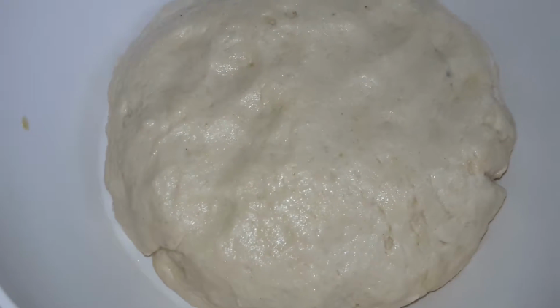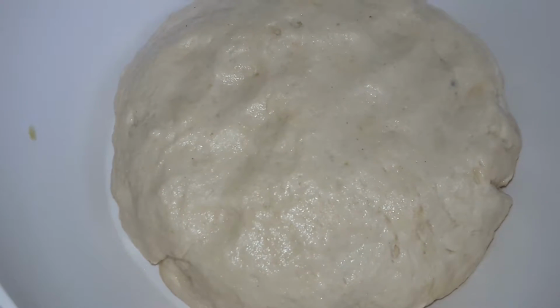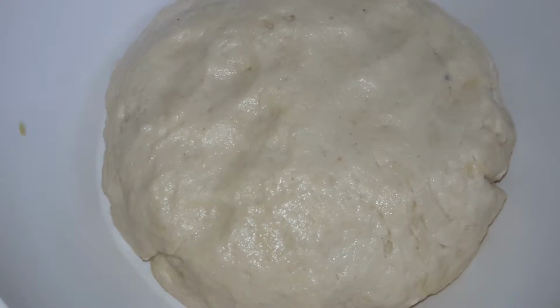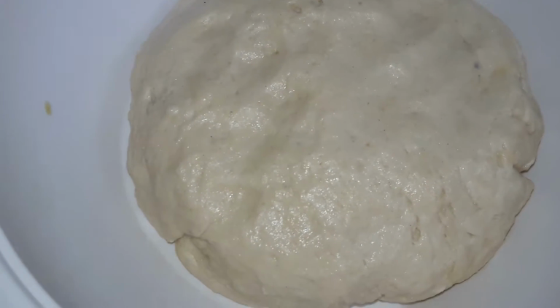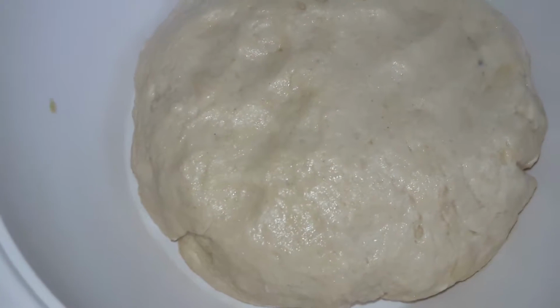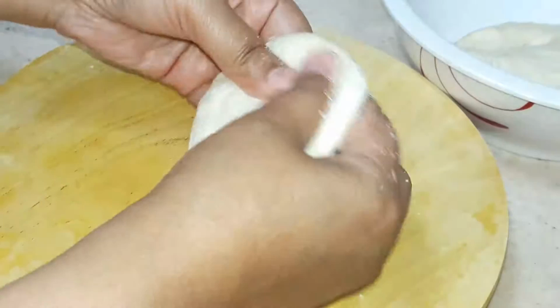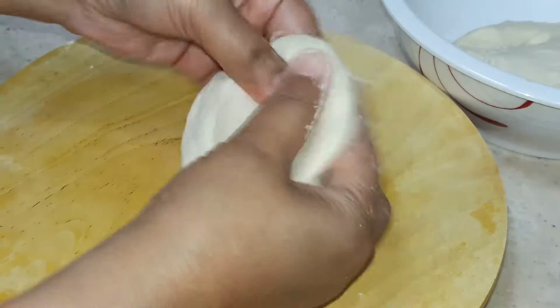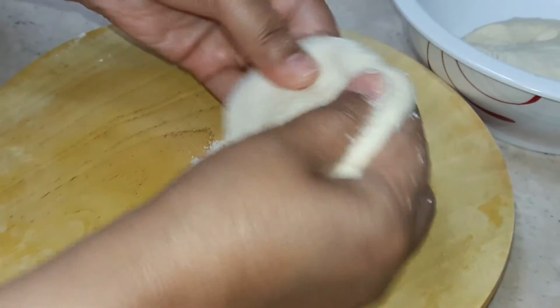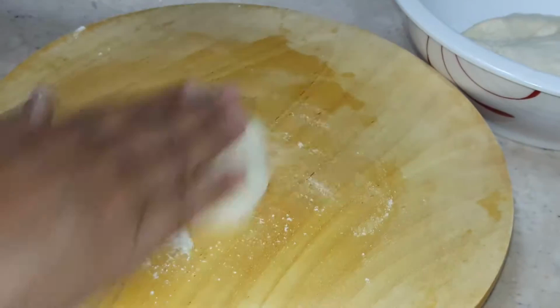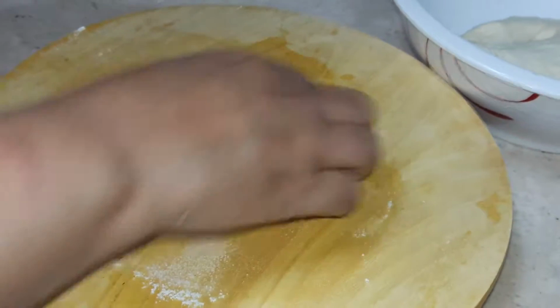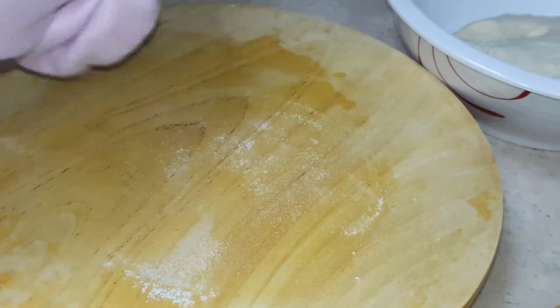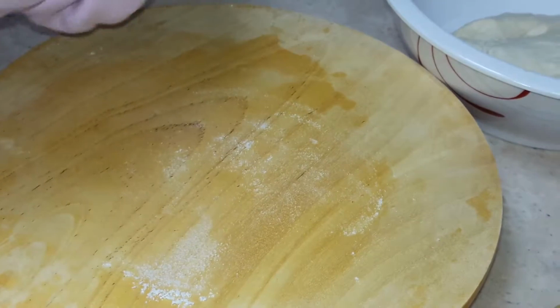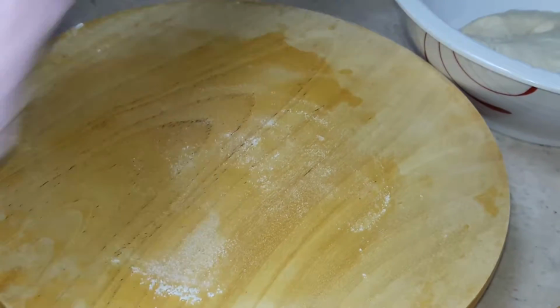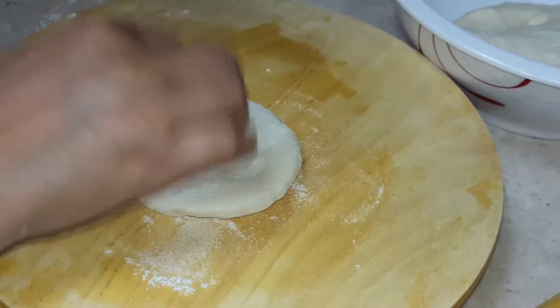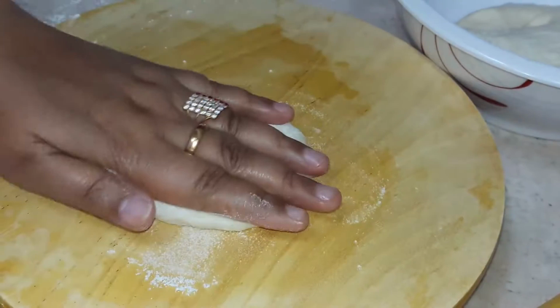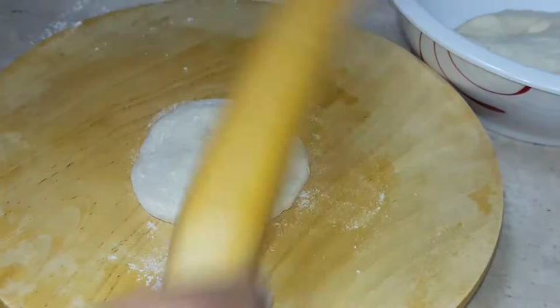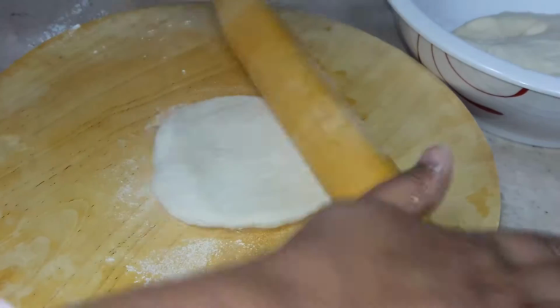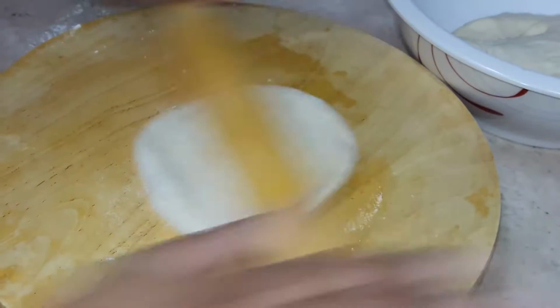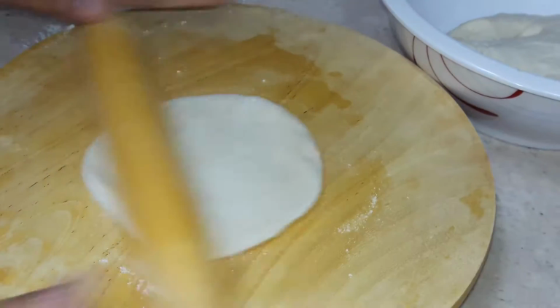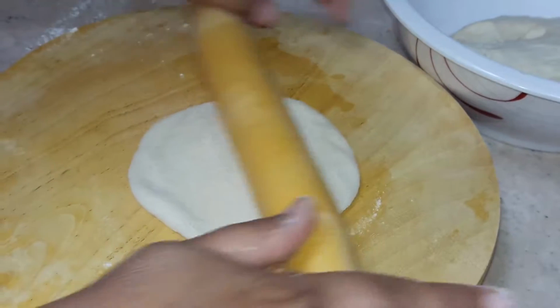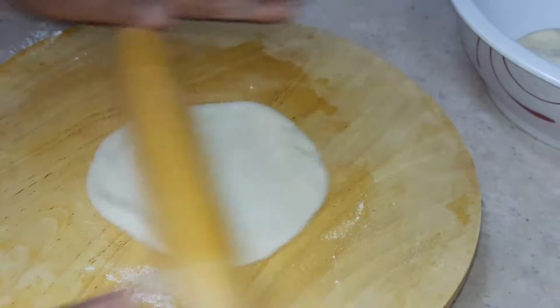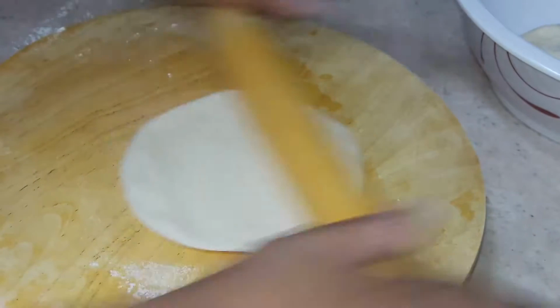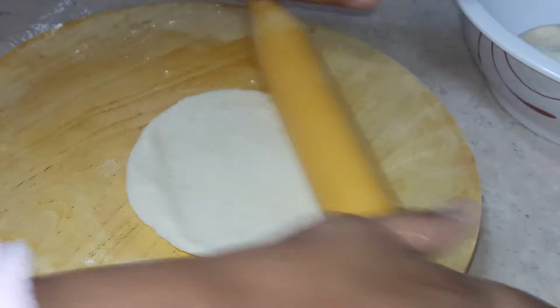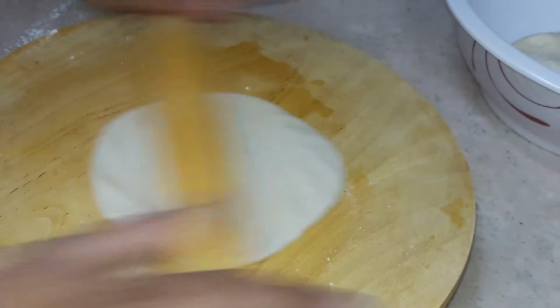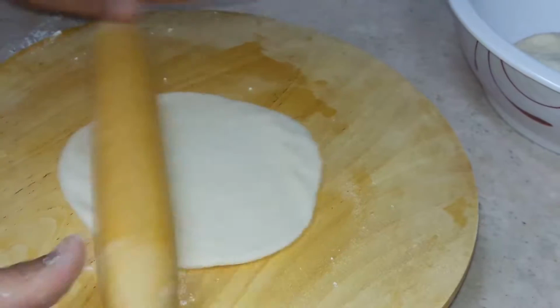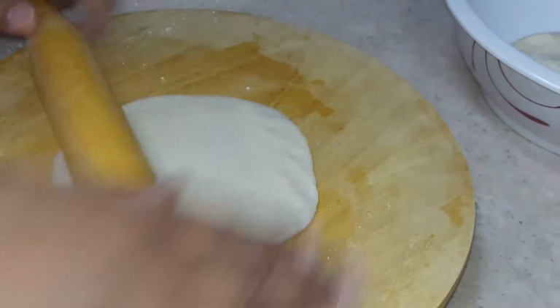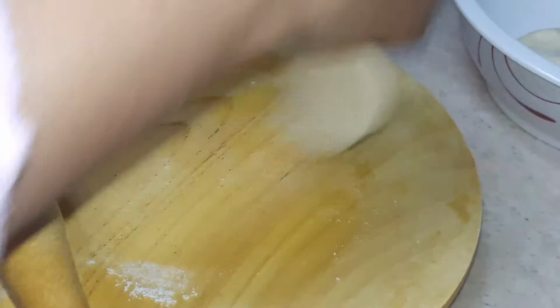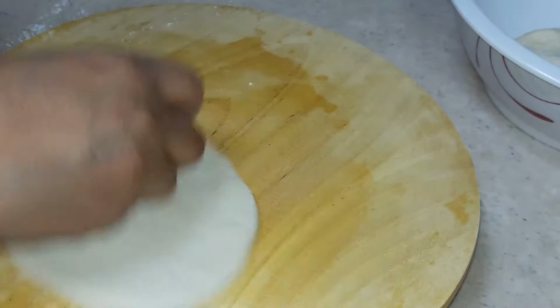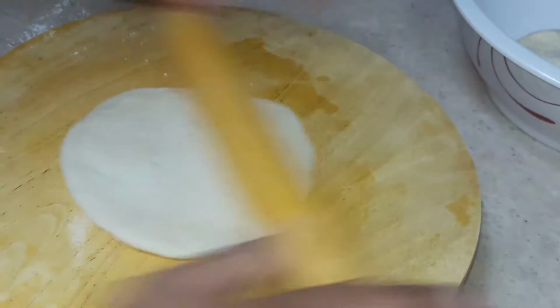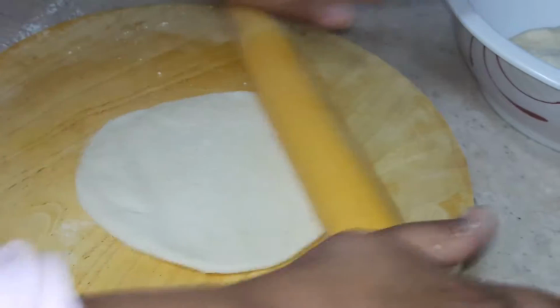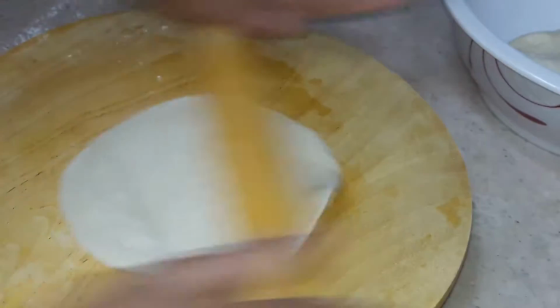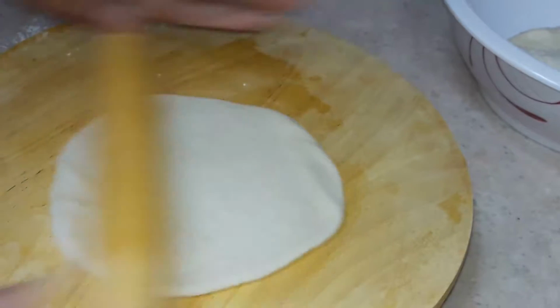Same like the chapatis, here I am making the bhatura, taking a little maida. Same like chapati — as much size as you want, big, medium, small, whatever size you want, you will make the bhatura.